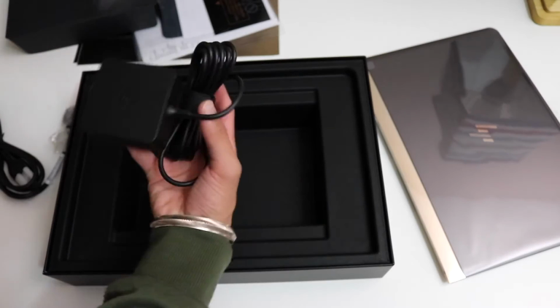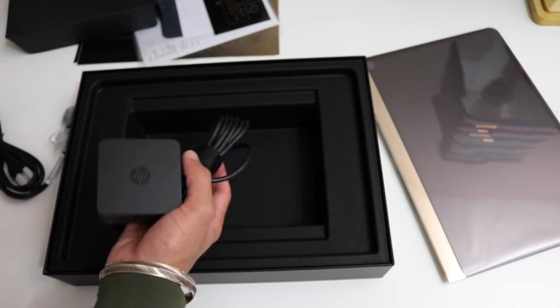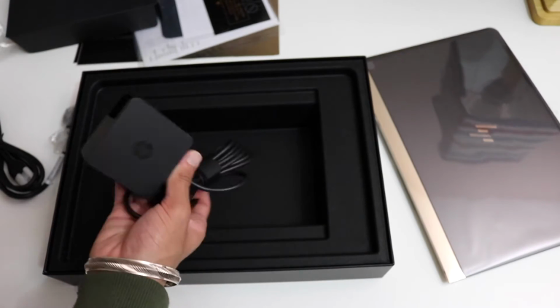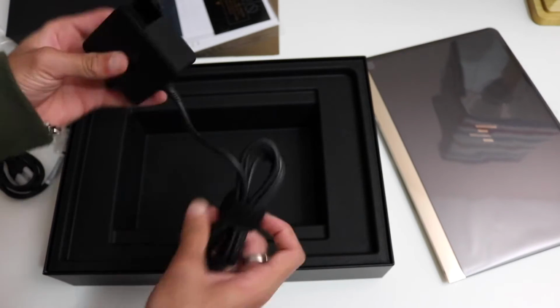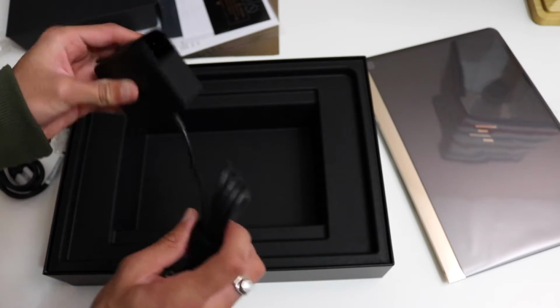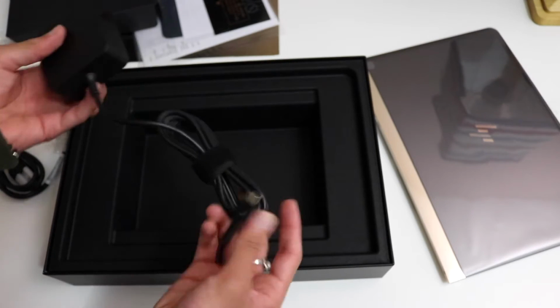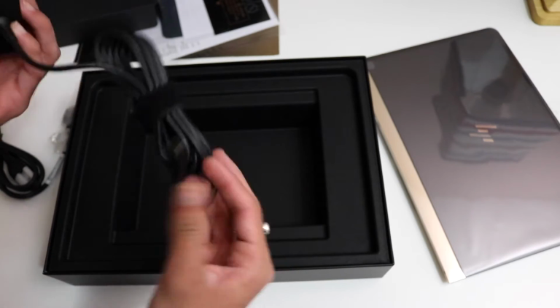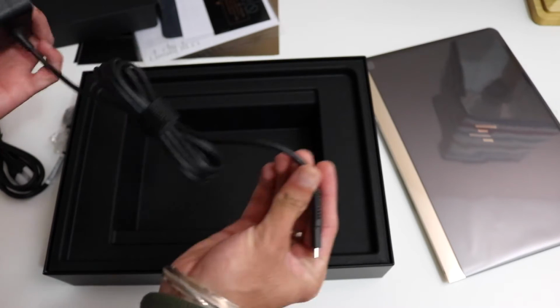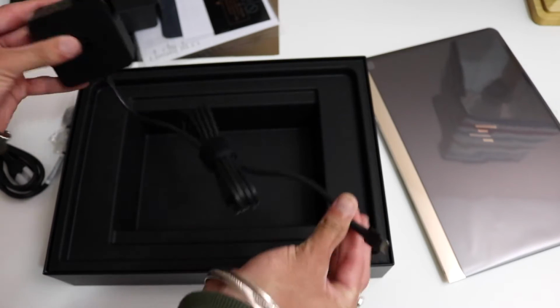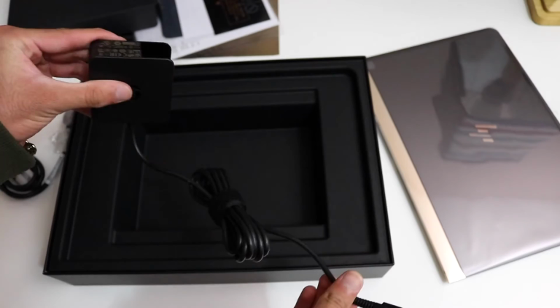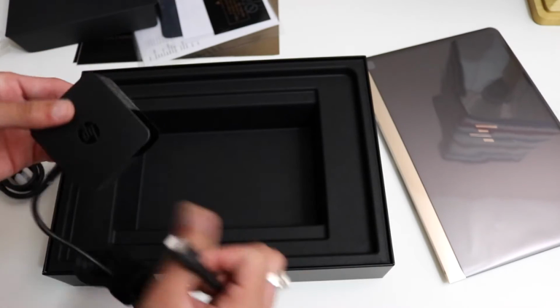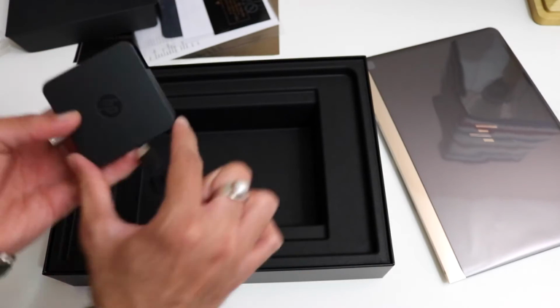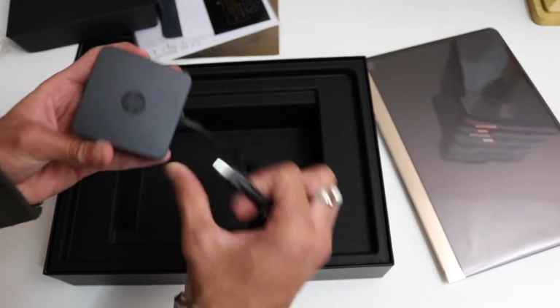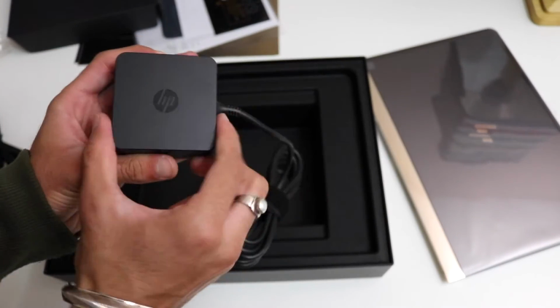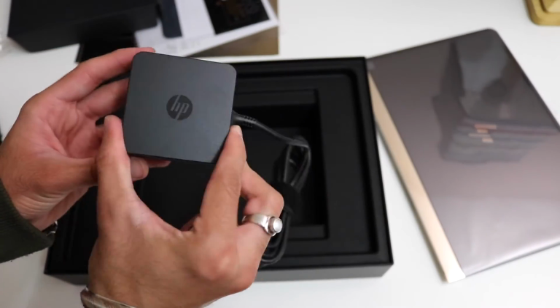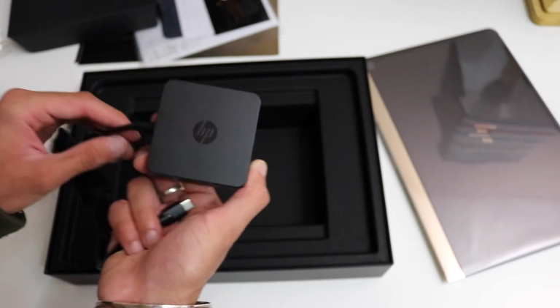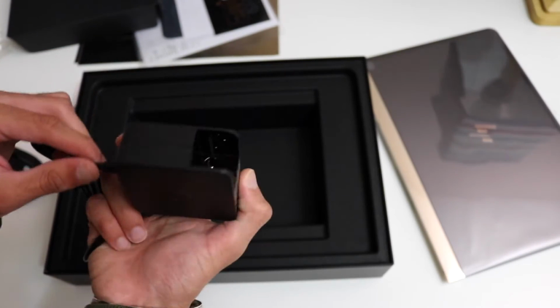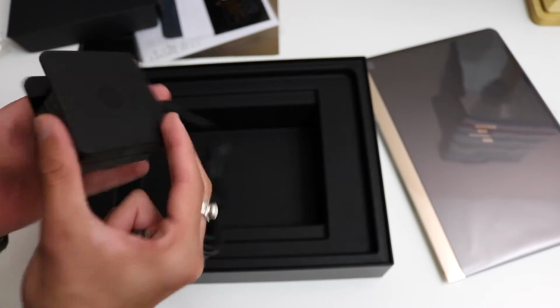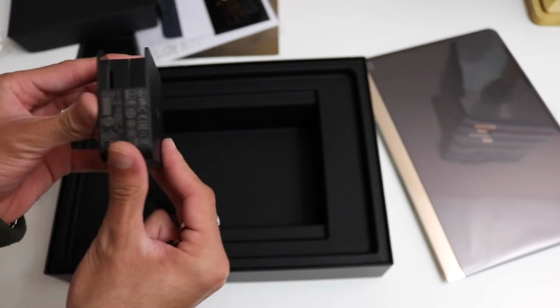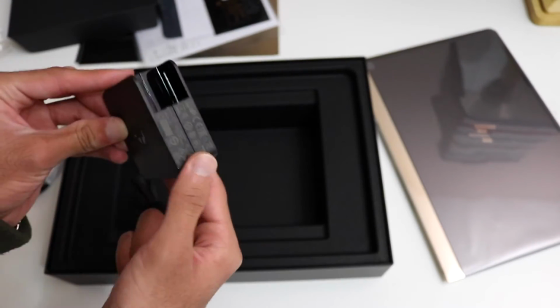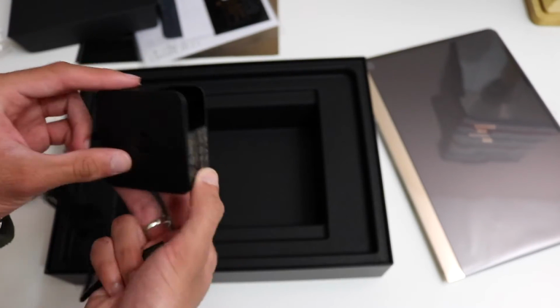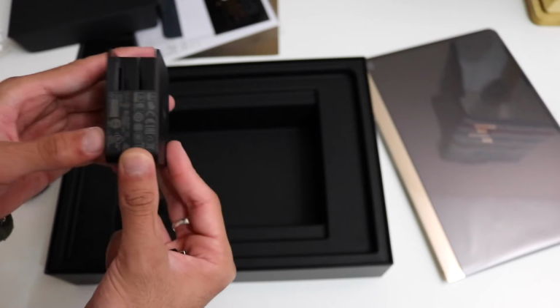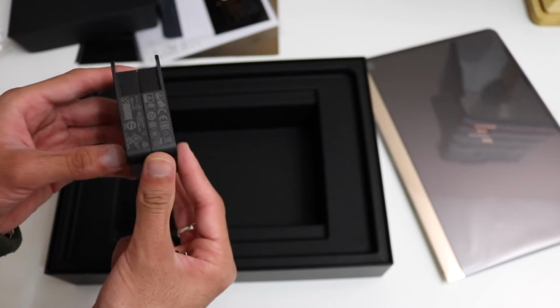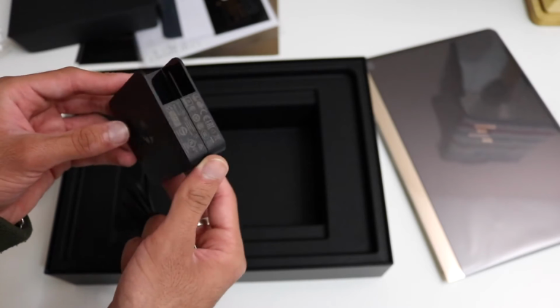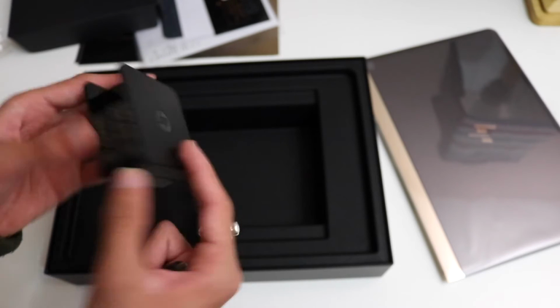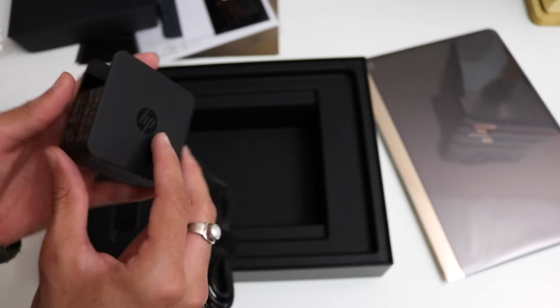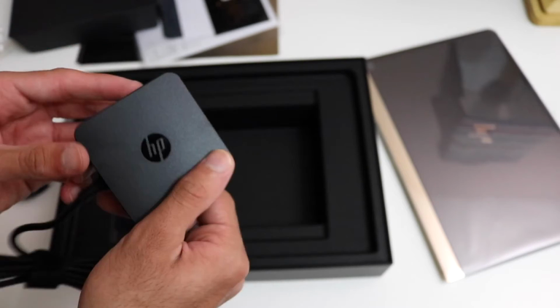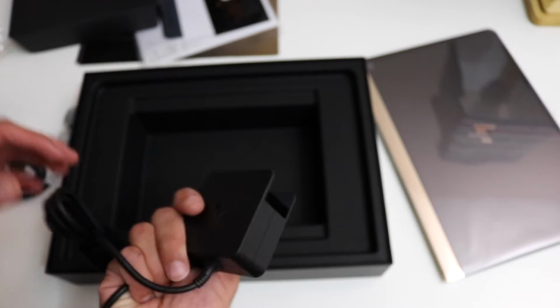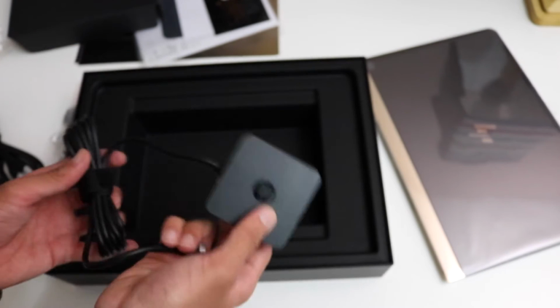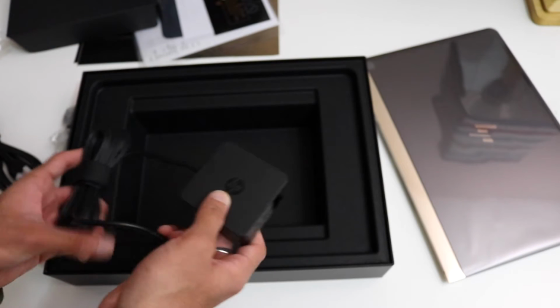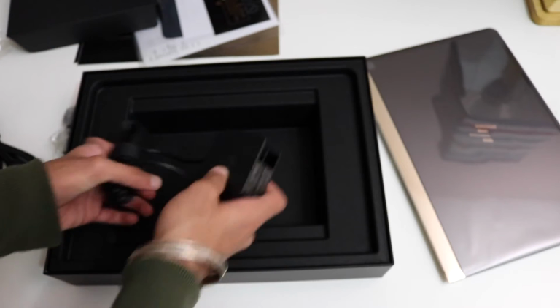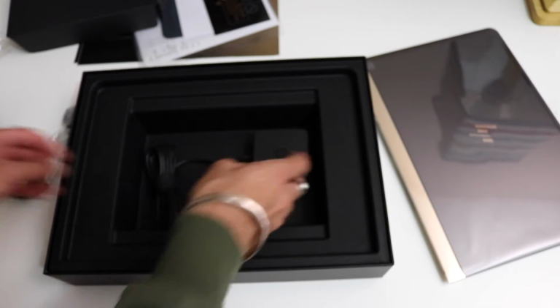And lastly, our power brick — very small and lightweight with a pretty long wire. This power brick is more than what Apple offers, so it's easier to carry around. Let's put that to the side and check out the laptop.